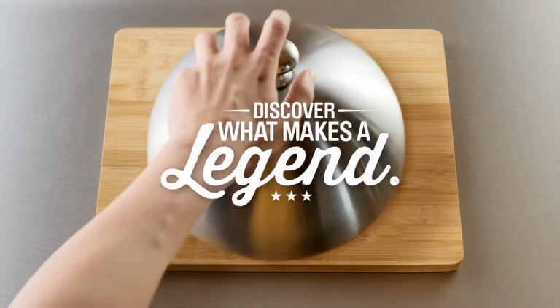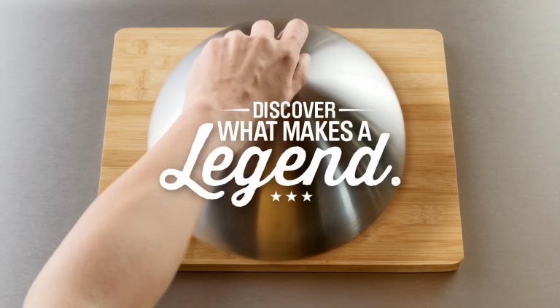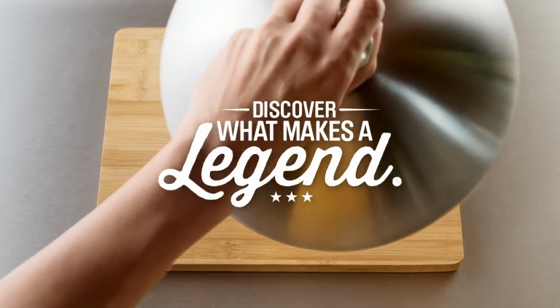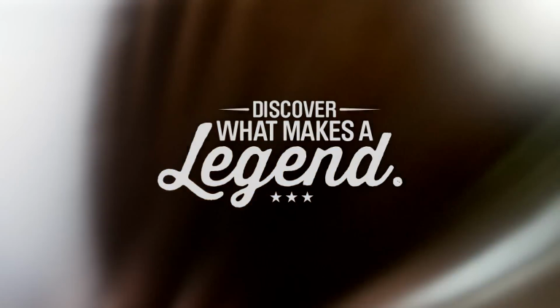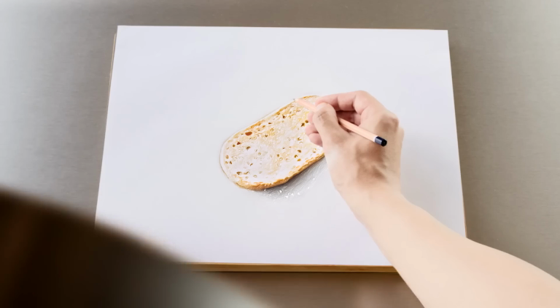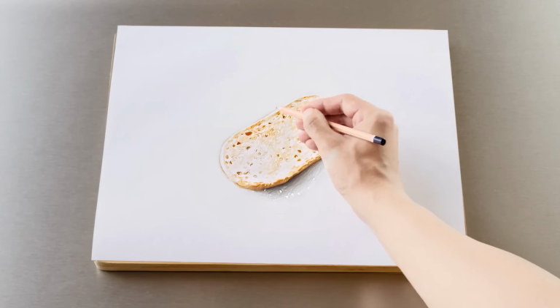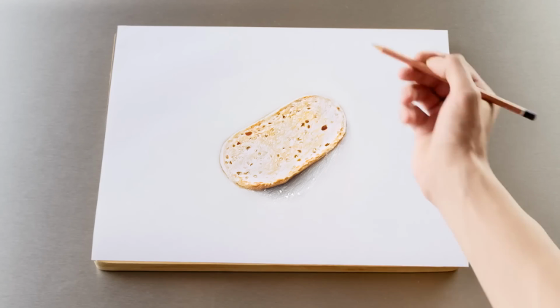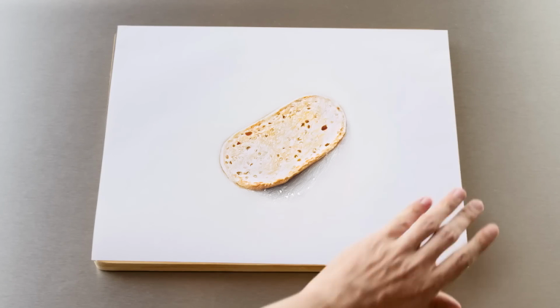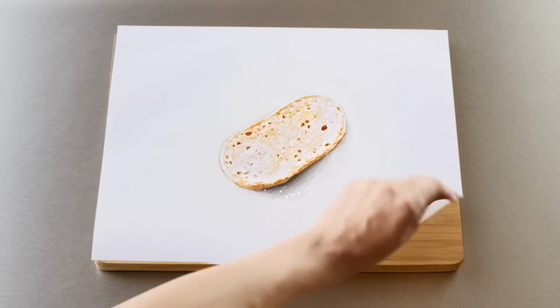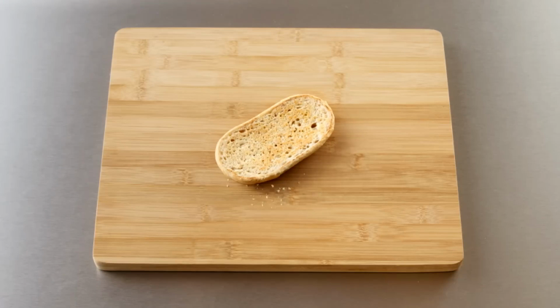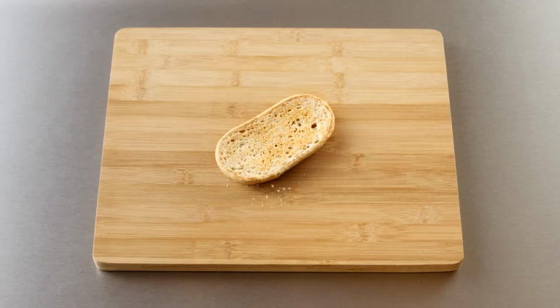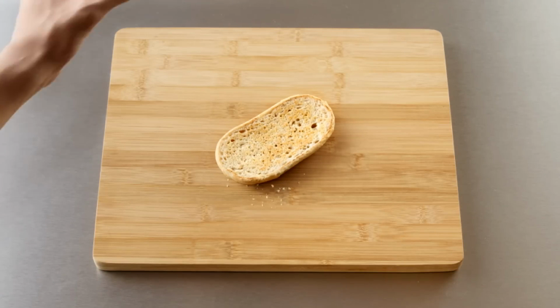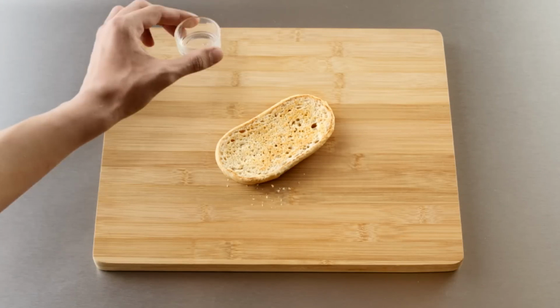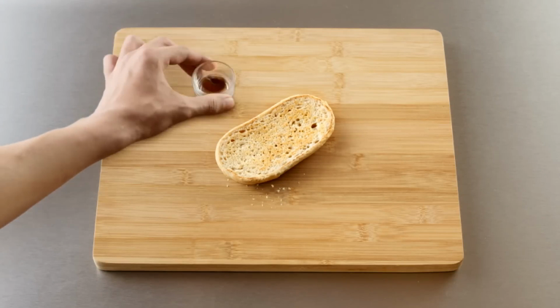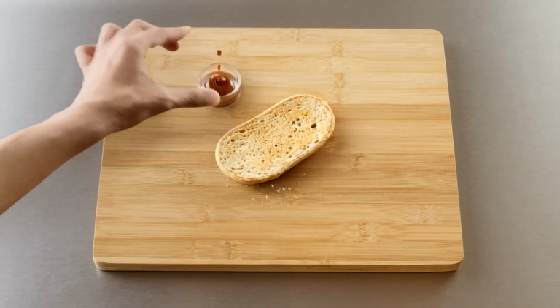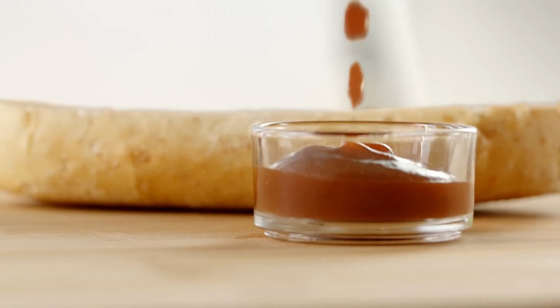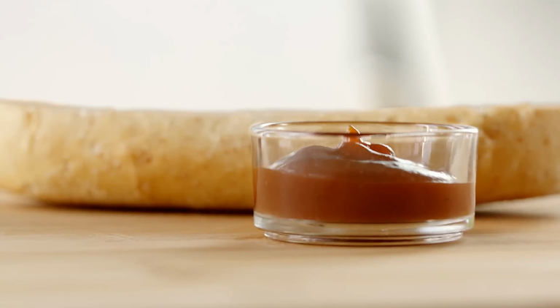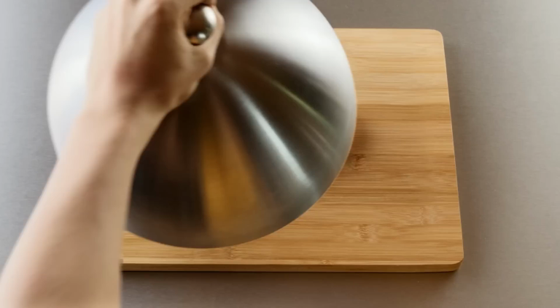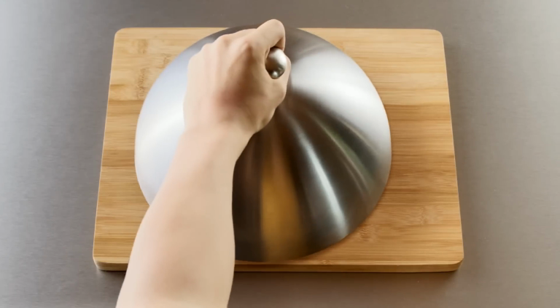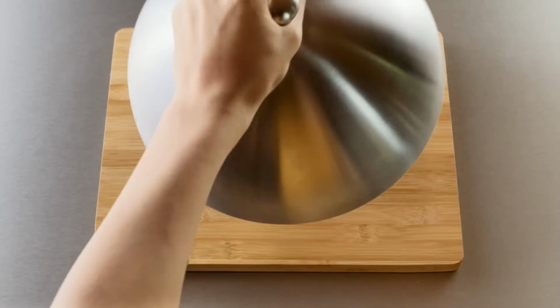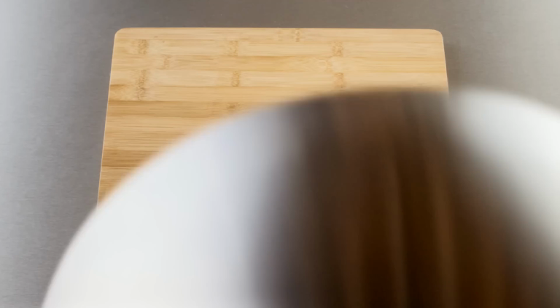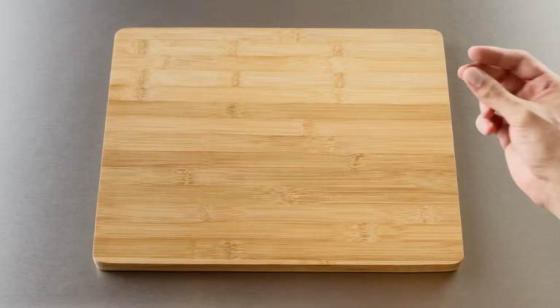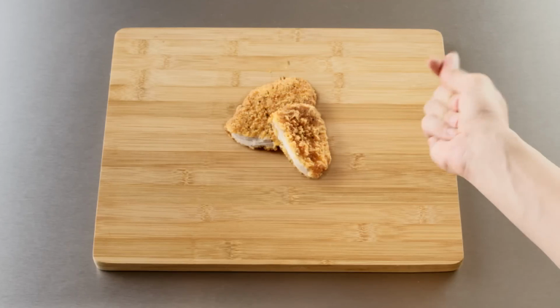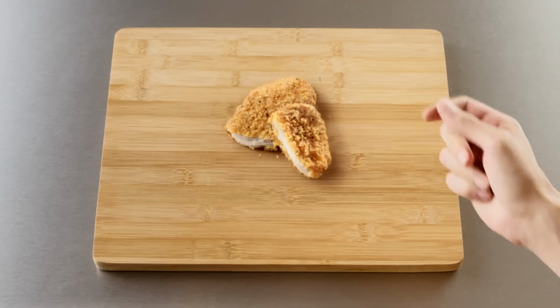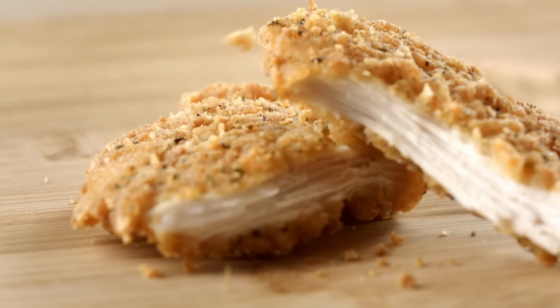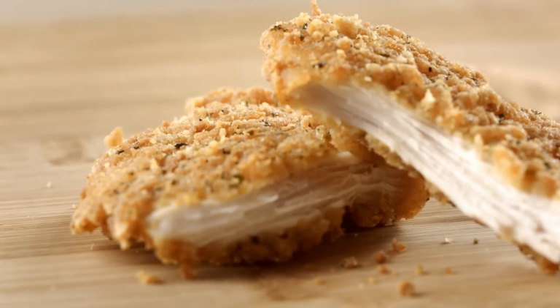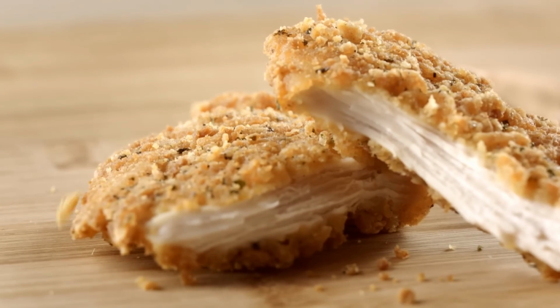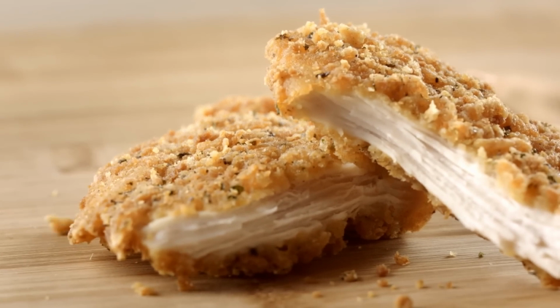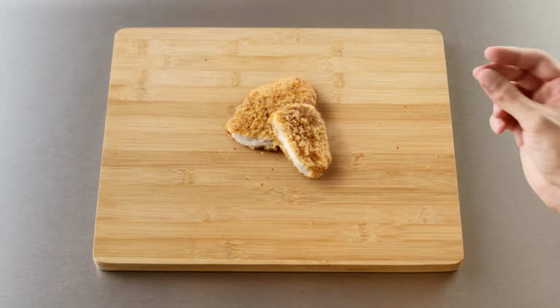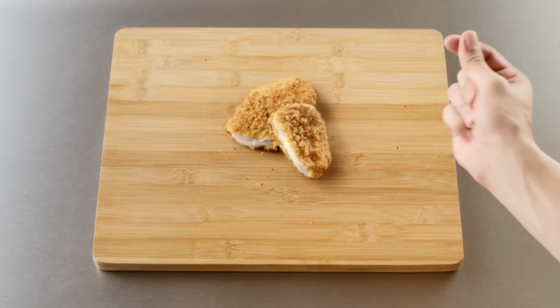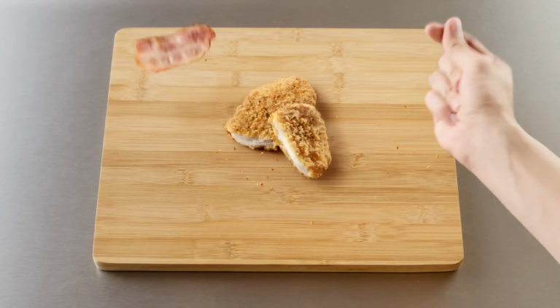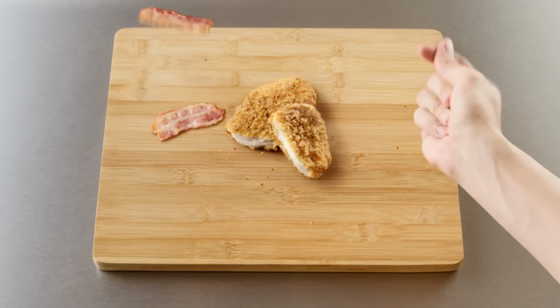What makes a legend? Start with a freshly toasted bakehouse roll. A dash of tangy barbecue sauce. Add a succulent chicken breast fillet in a crispy golden coating. And streaky bacon.